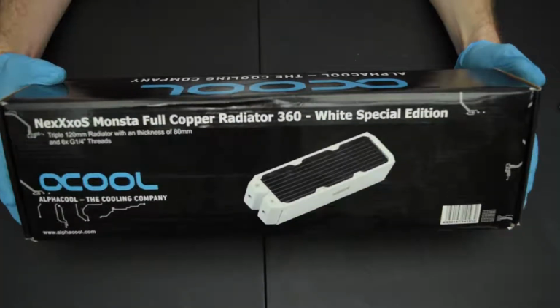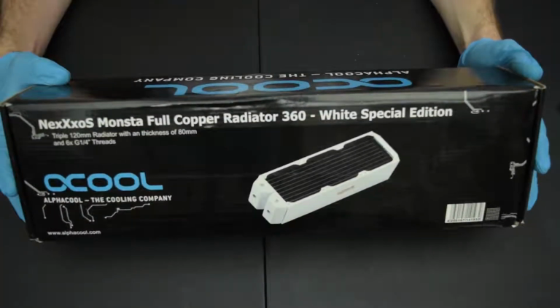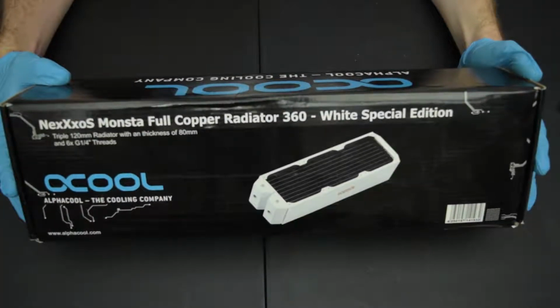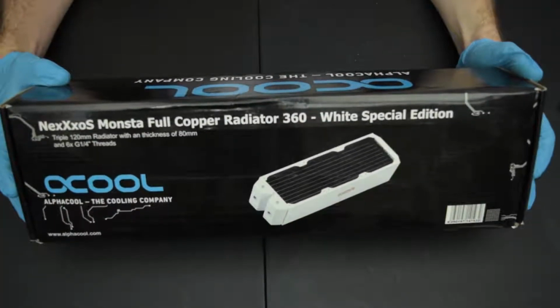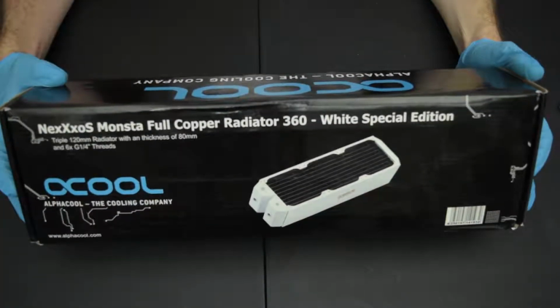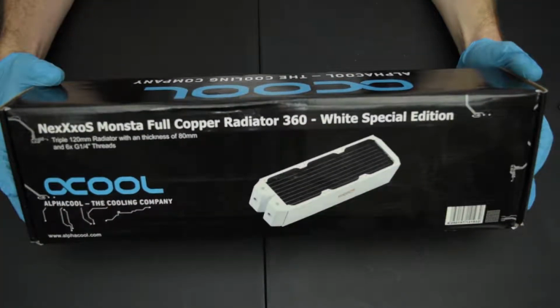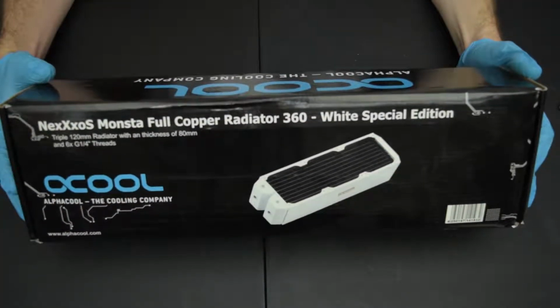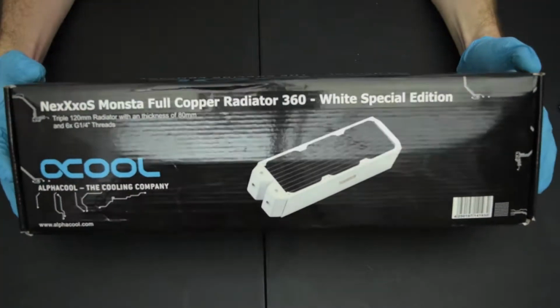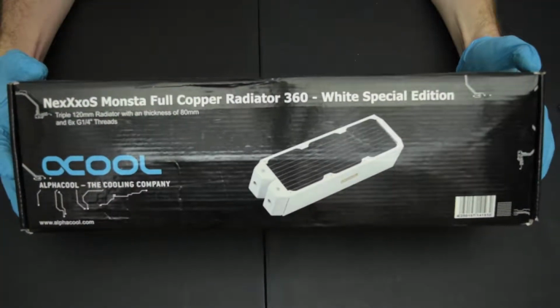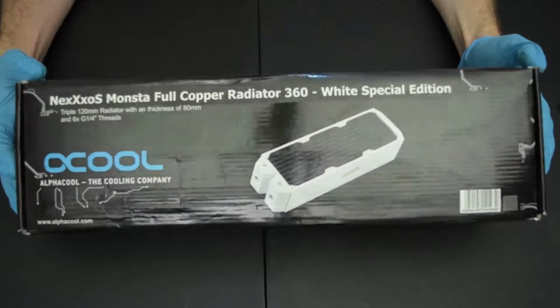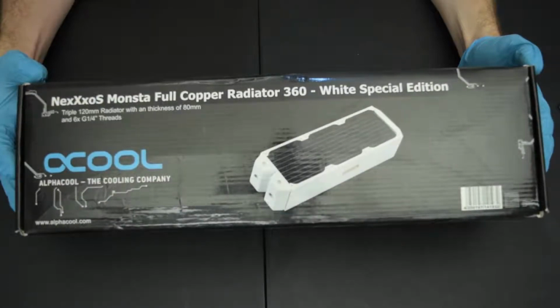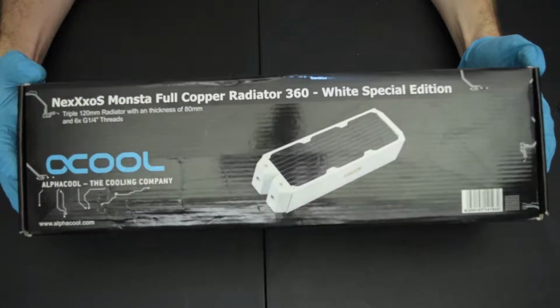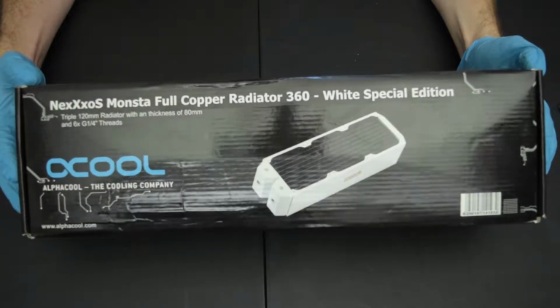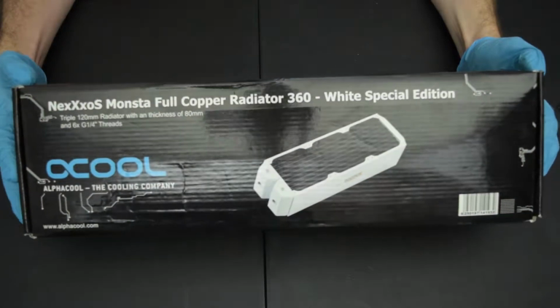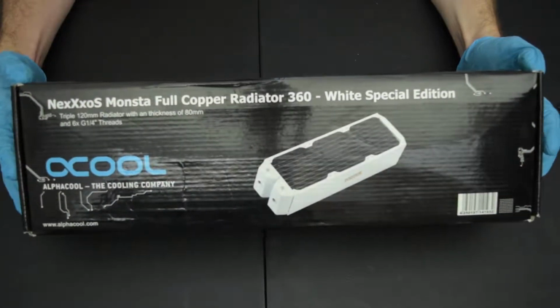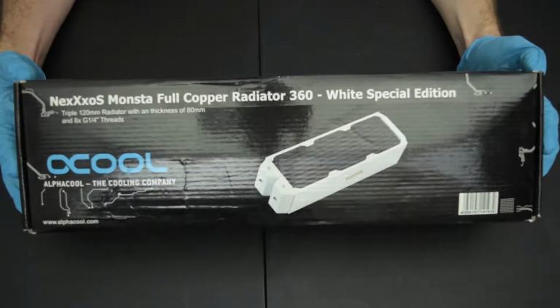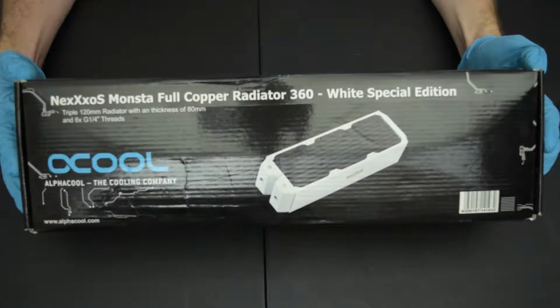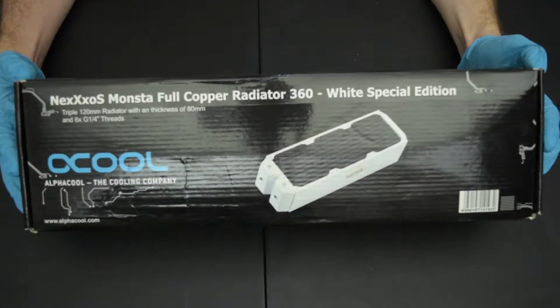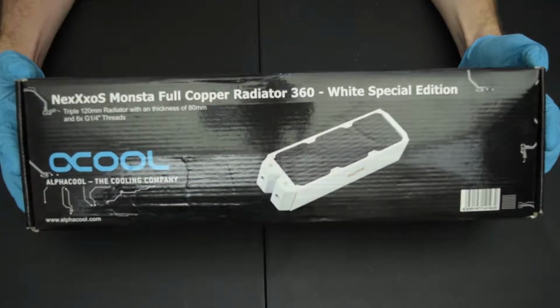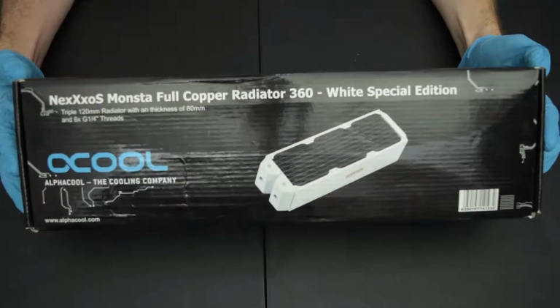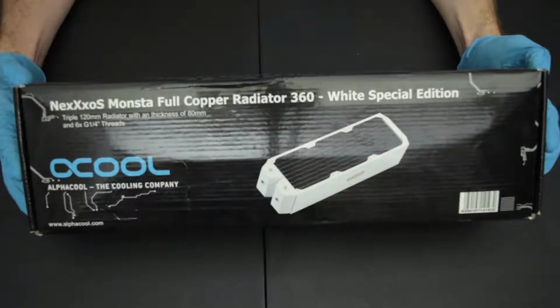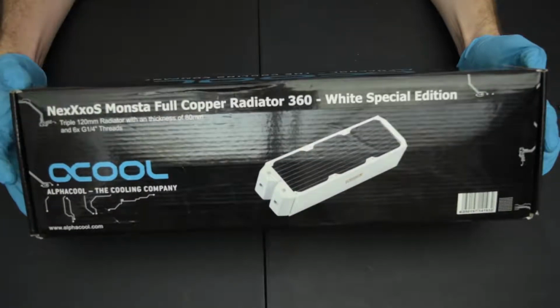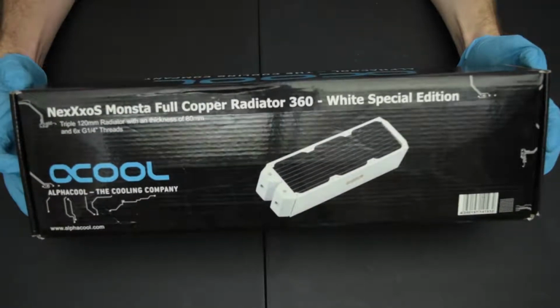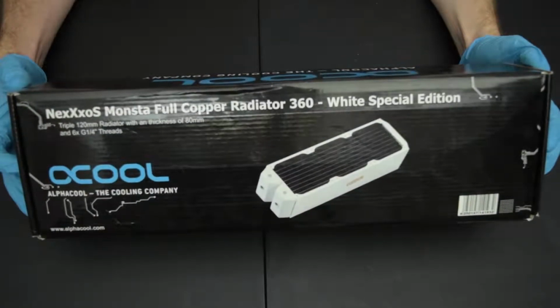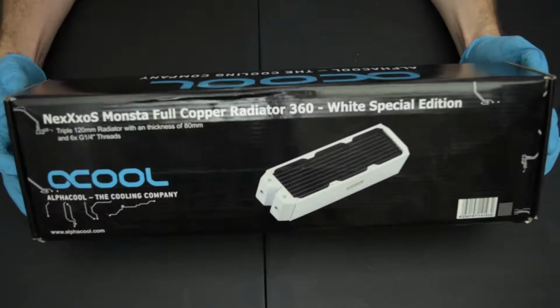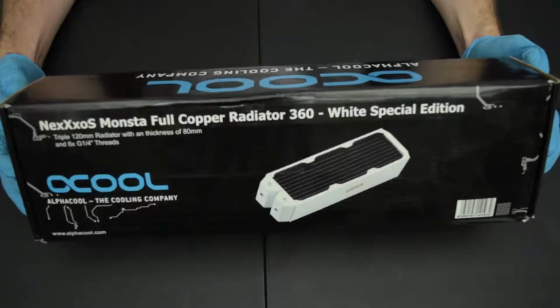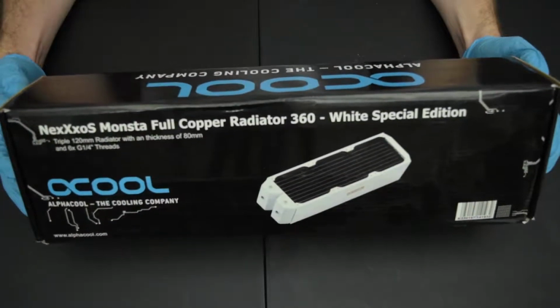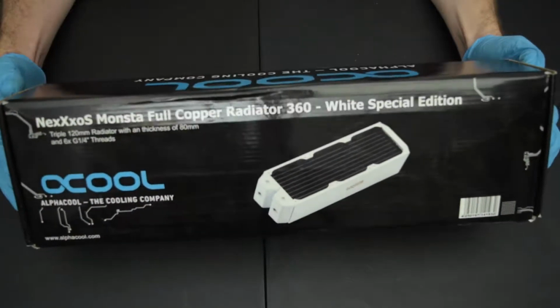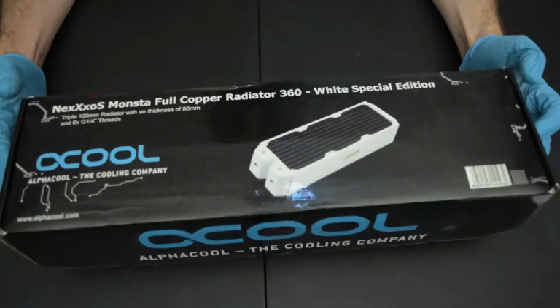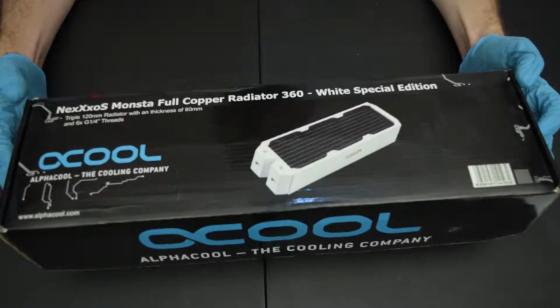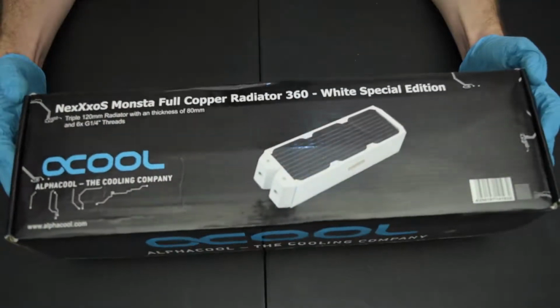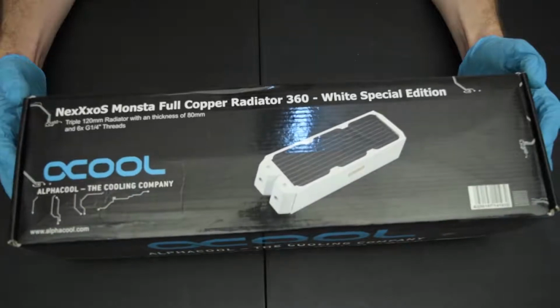Hey guys, how's it going? Cody here. Today should be a pretty quick and simple video. I'm going to be going over the importance of properly prepping your water cooling radiators before installing them into a loop.